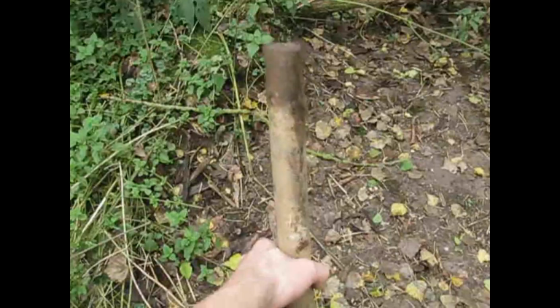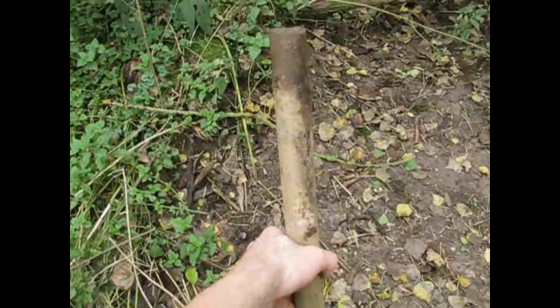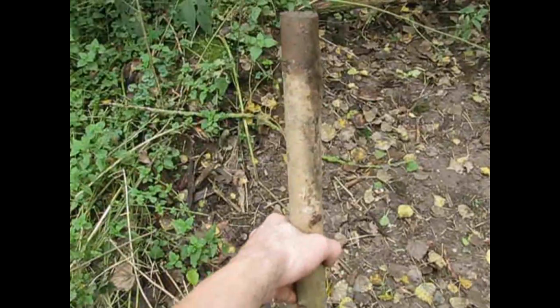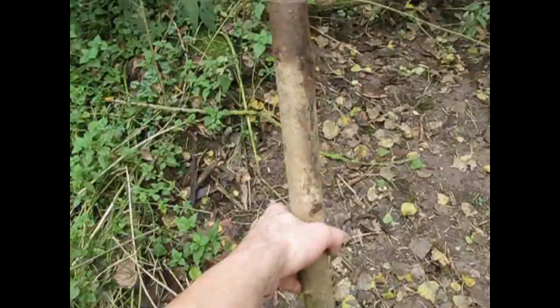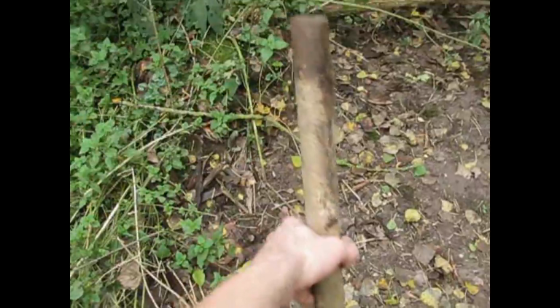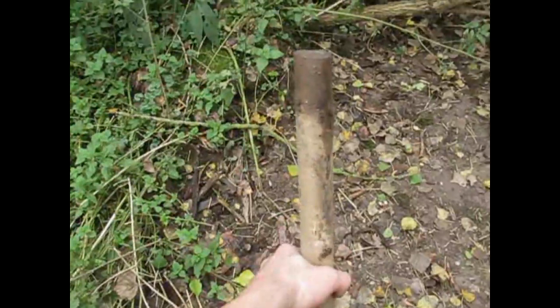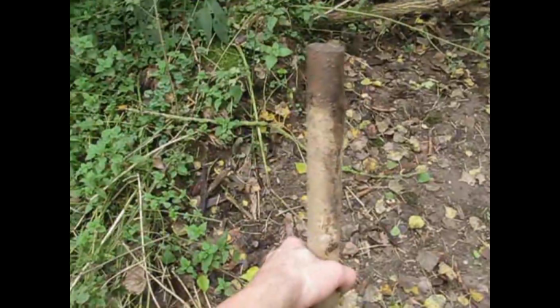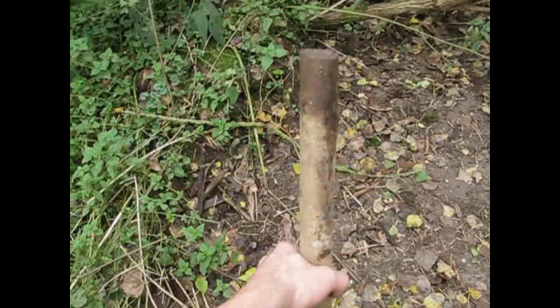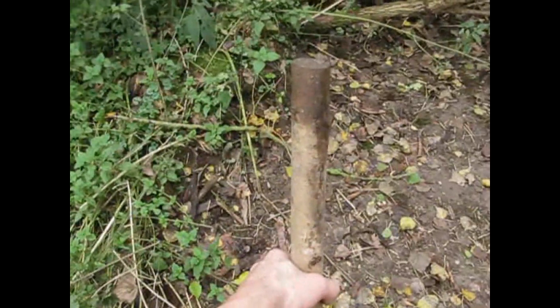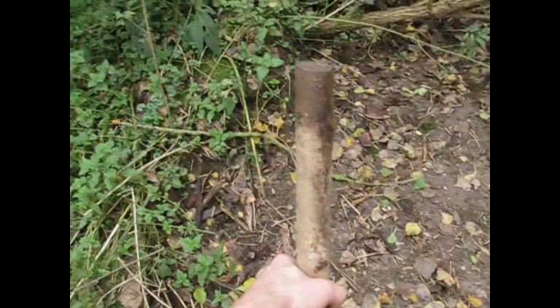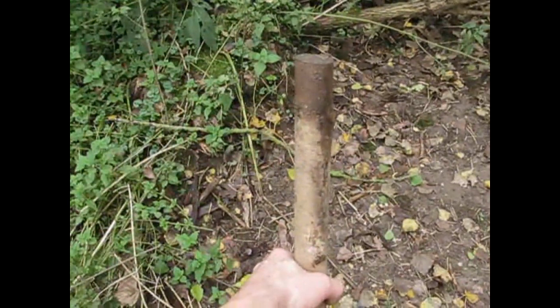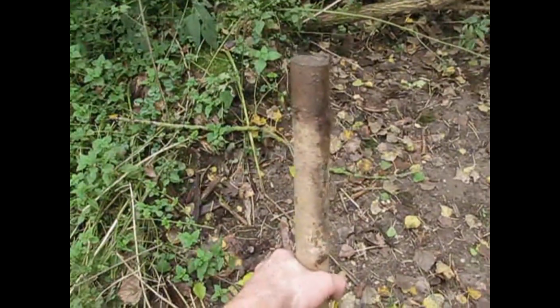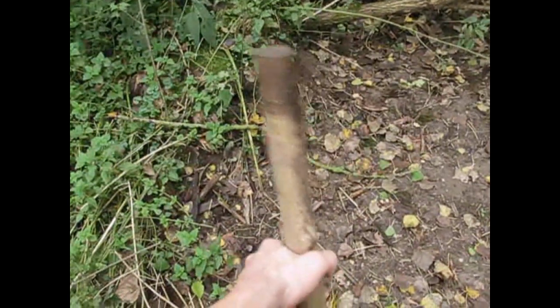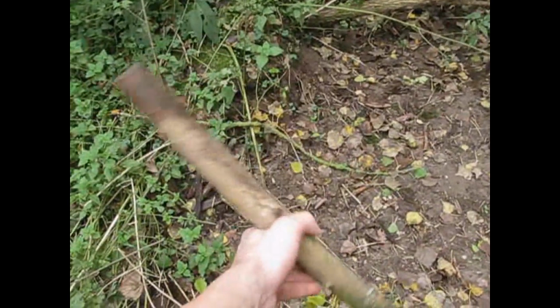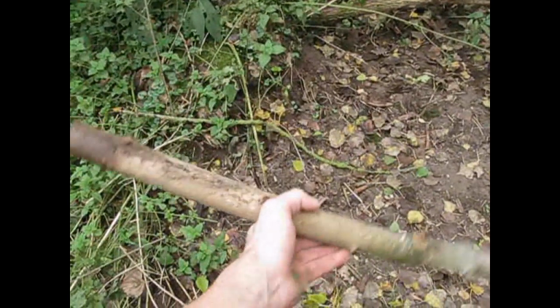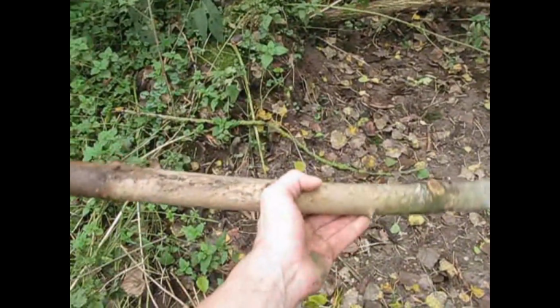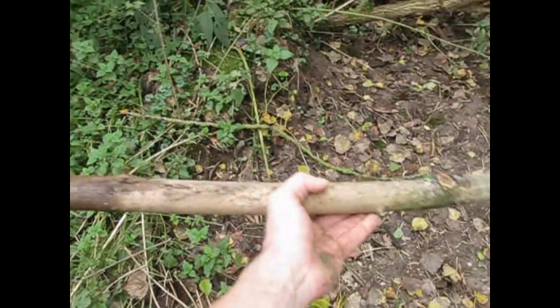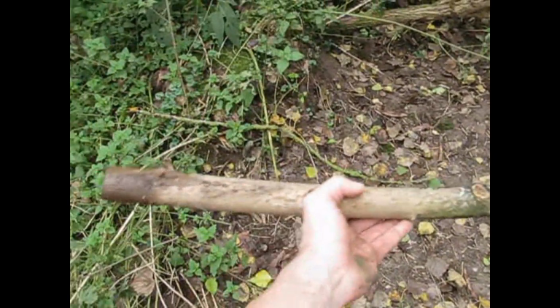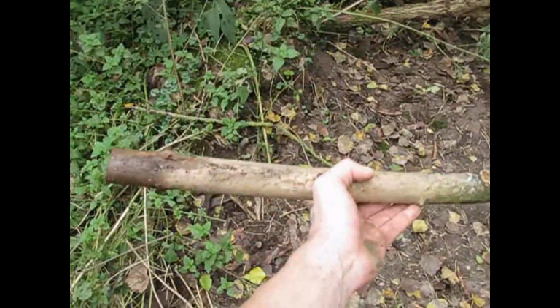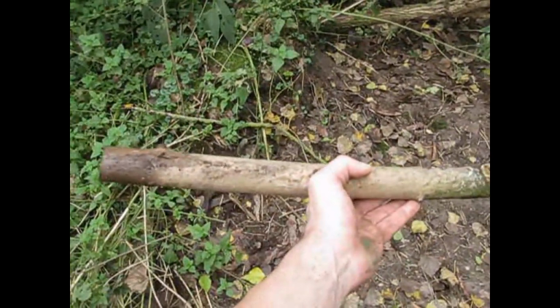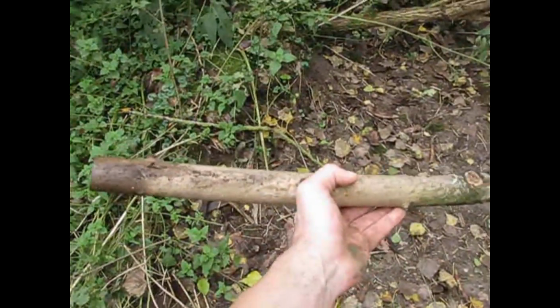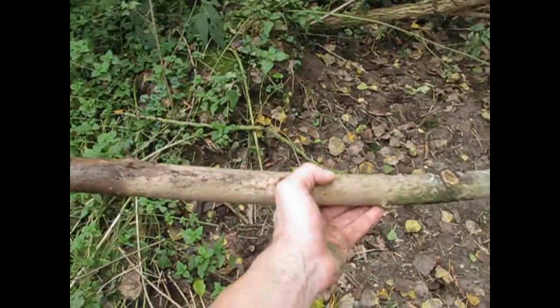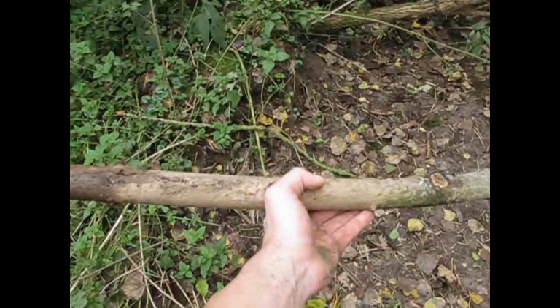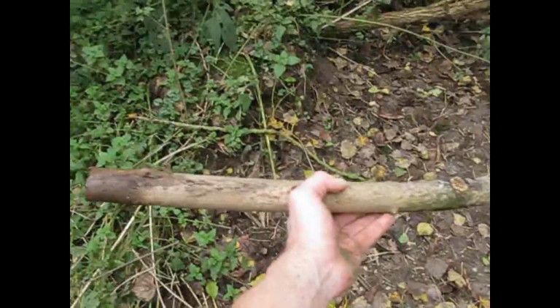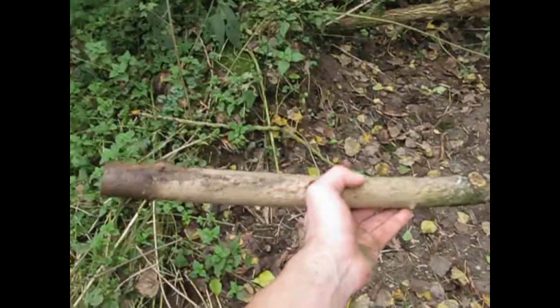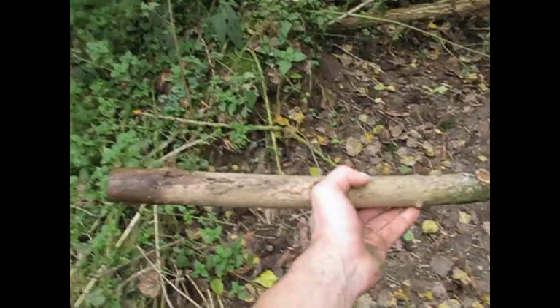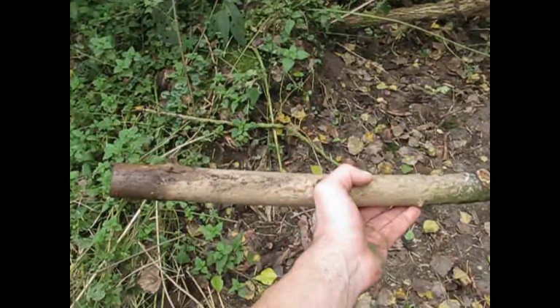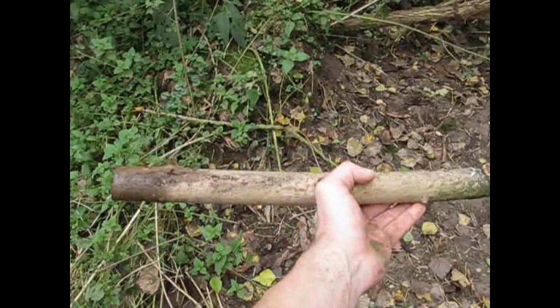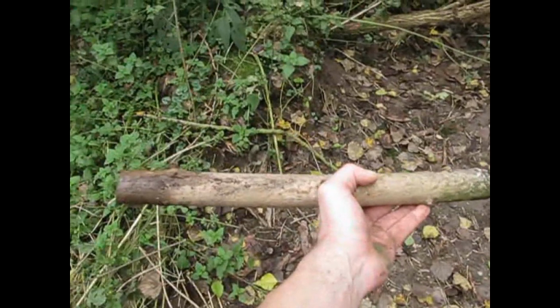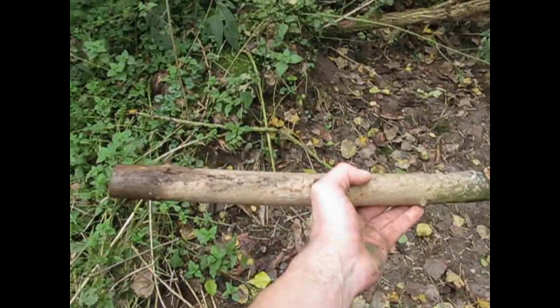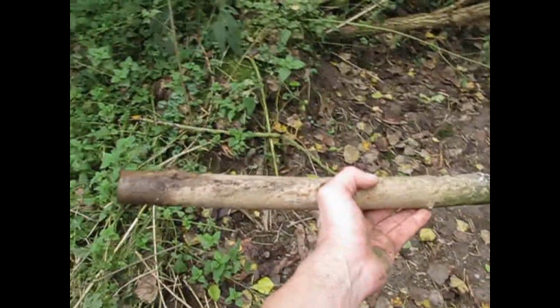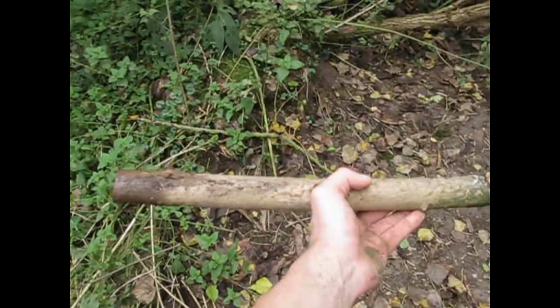The next thing we need is a support stick for the weight of the deadfall. I chose a piece of hazel because it's really strong, and I'm going to saw off a small section.